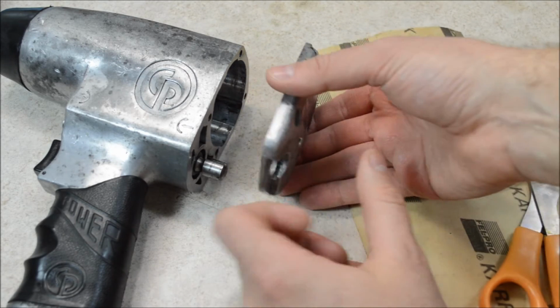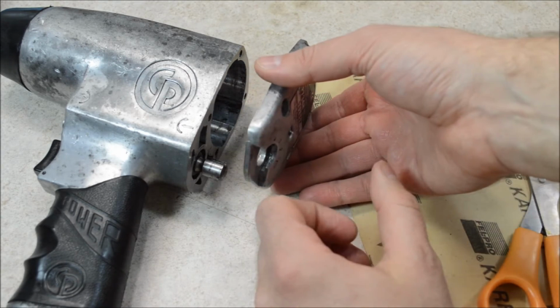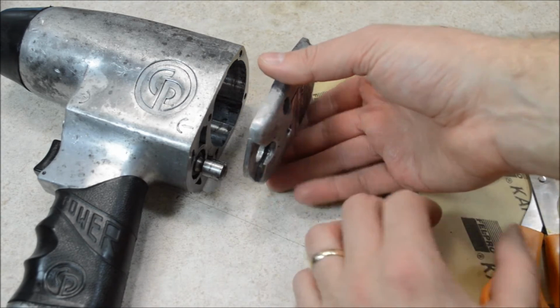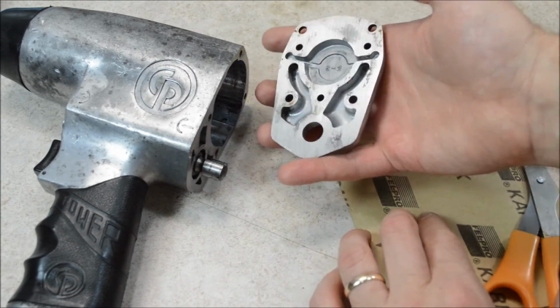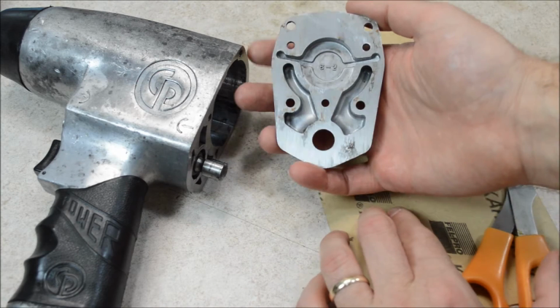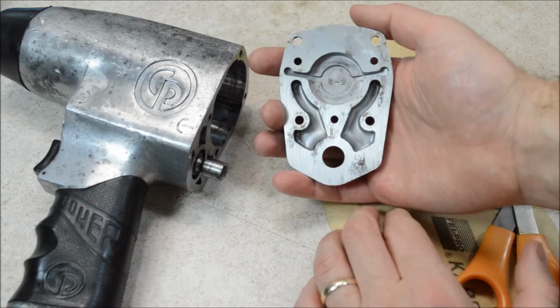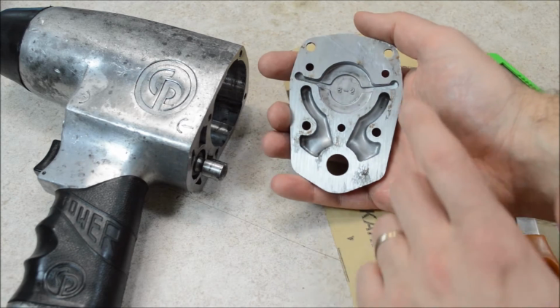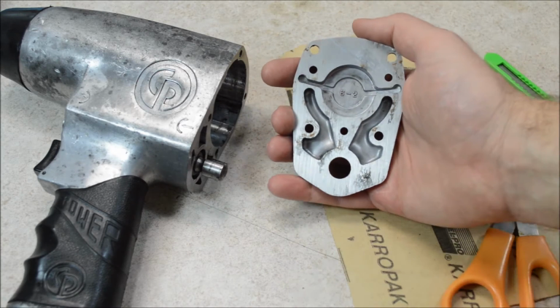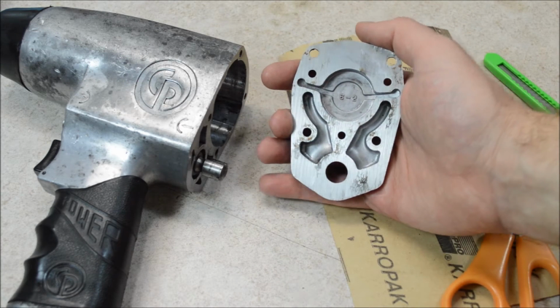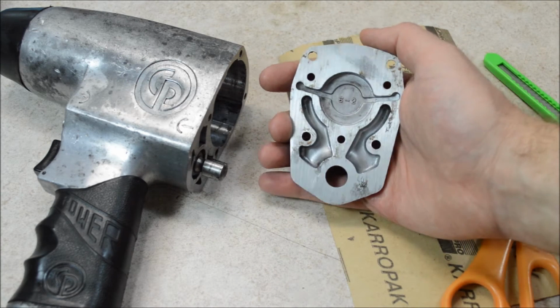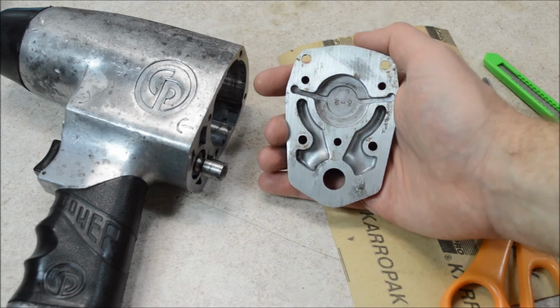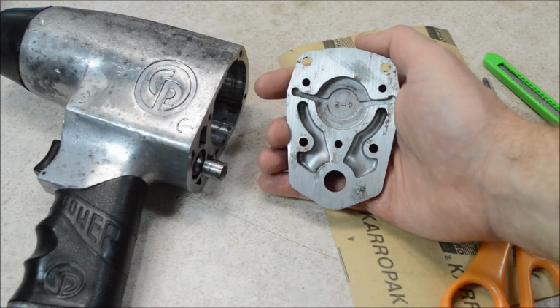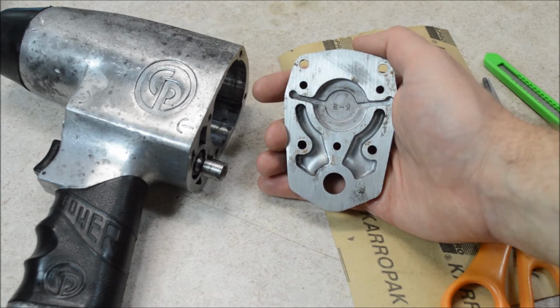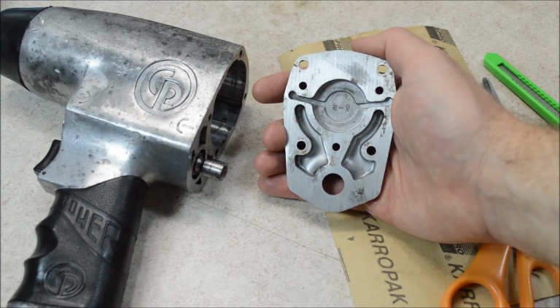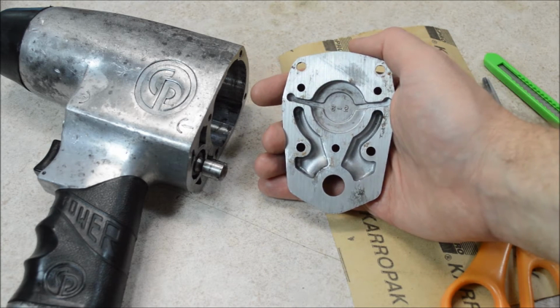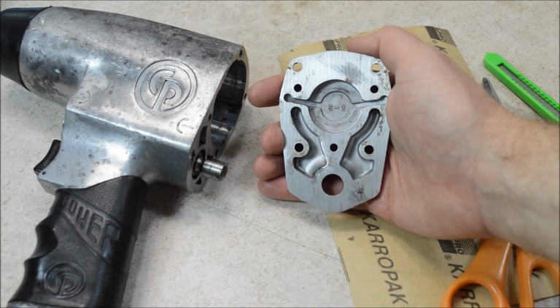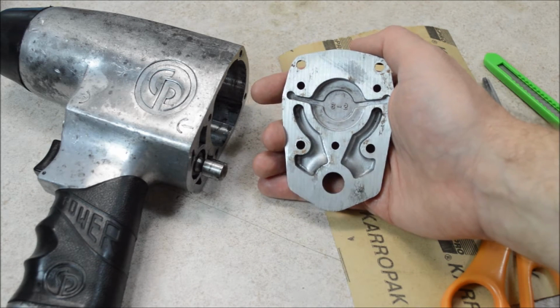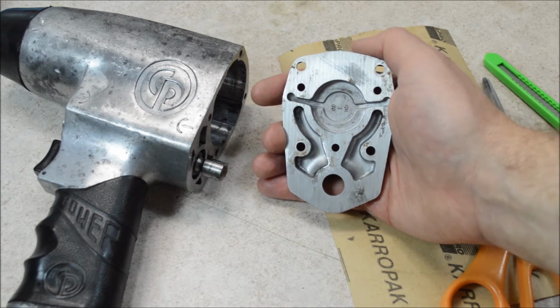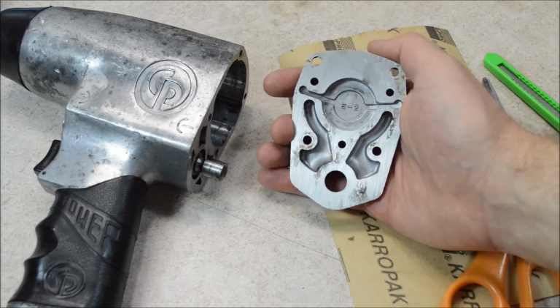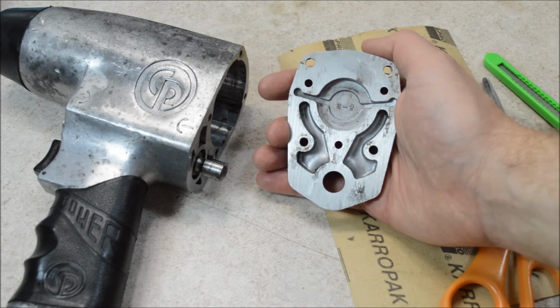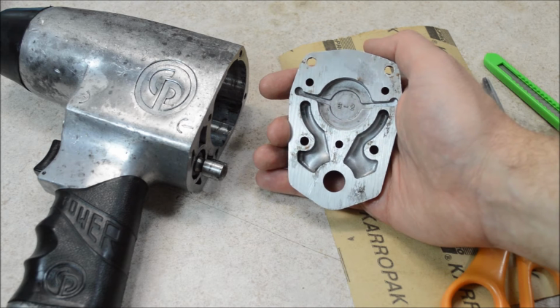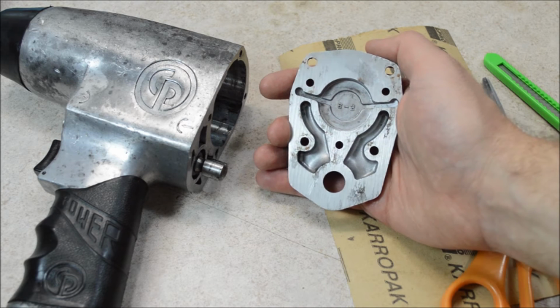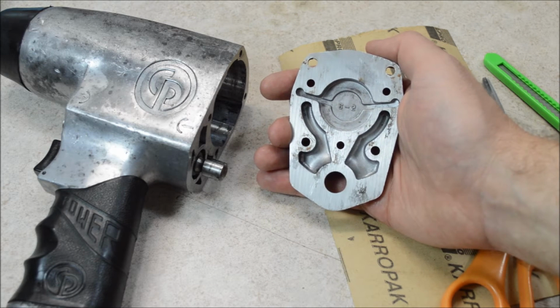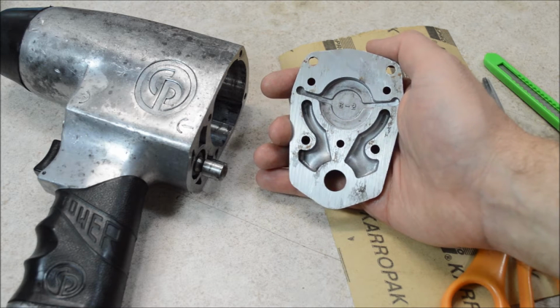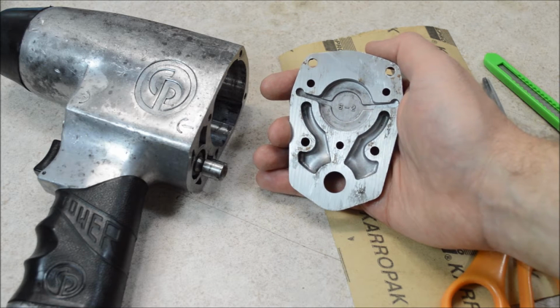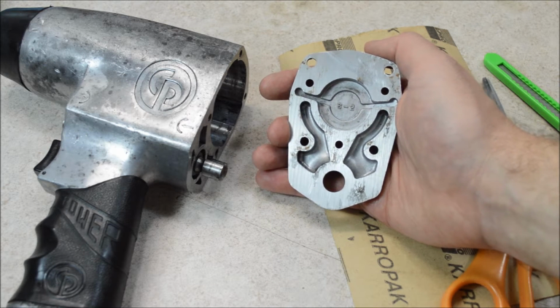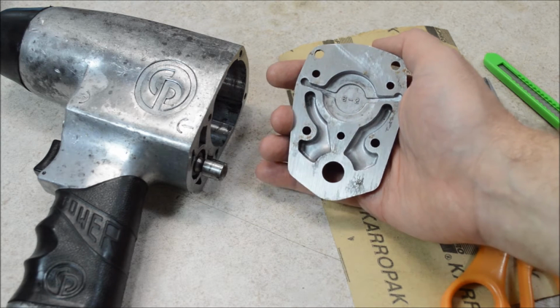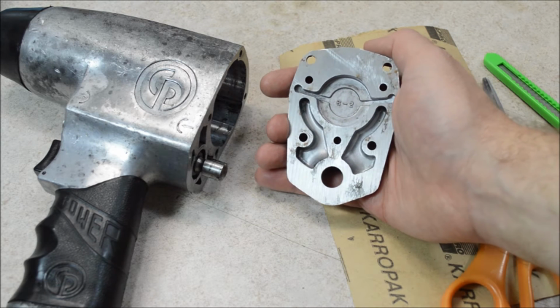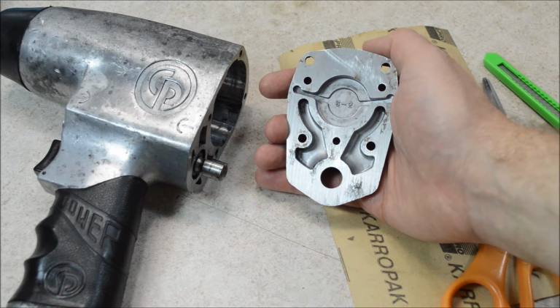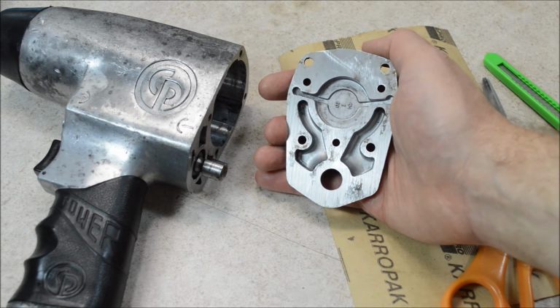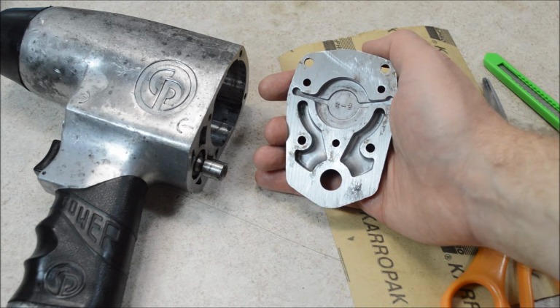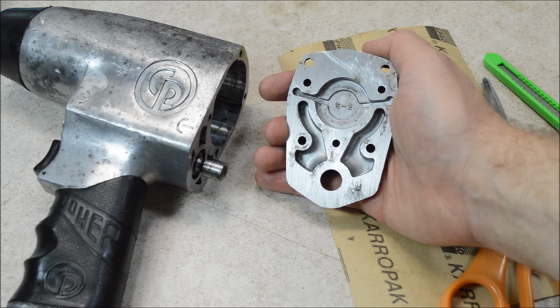This is the back plate of this impact wrench, and you can see with all the different air passages and everything, this takes a complex gasket. I'm going to show you an easy way to make a gasket for a complex part like this.